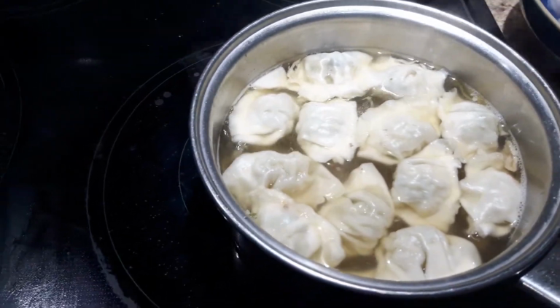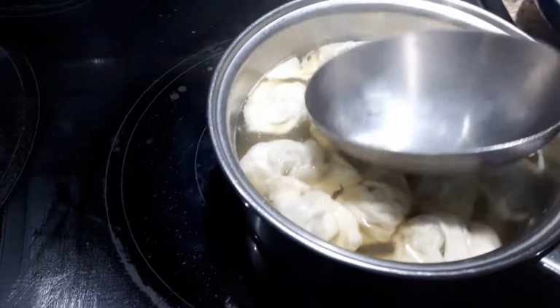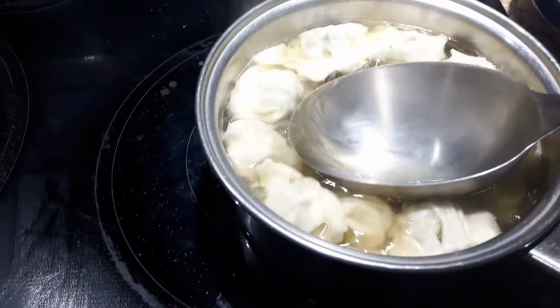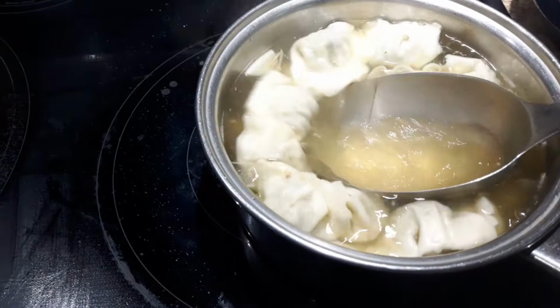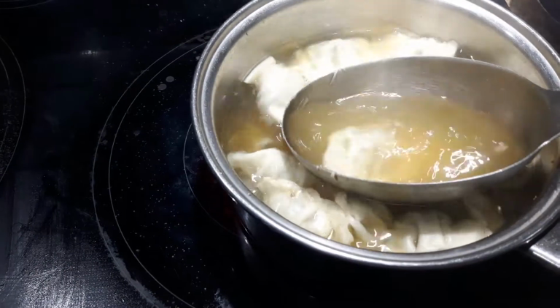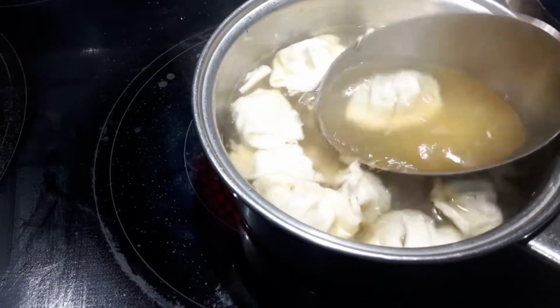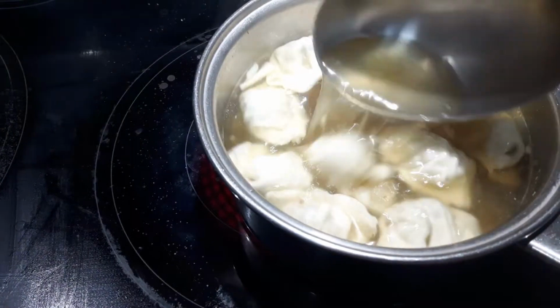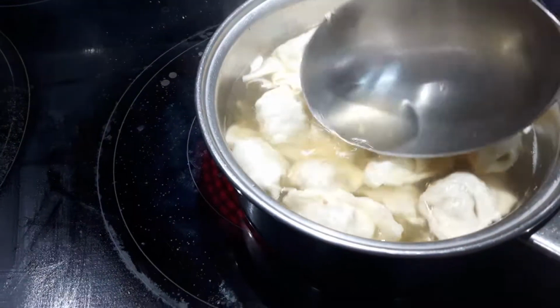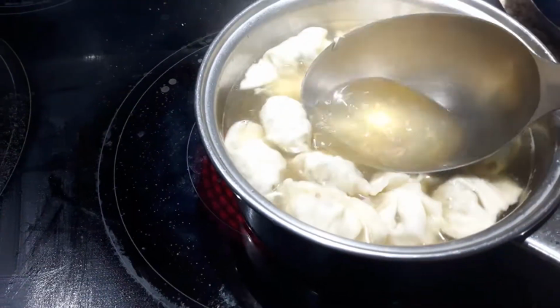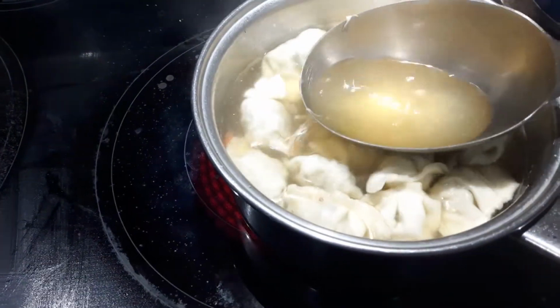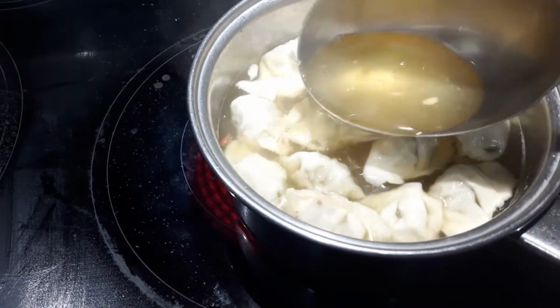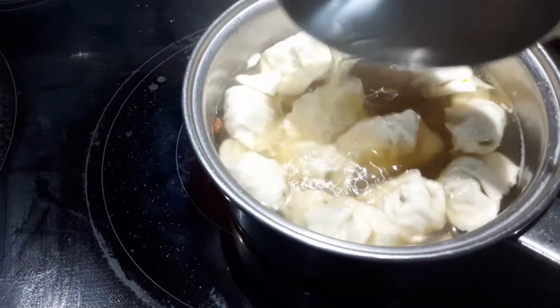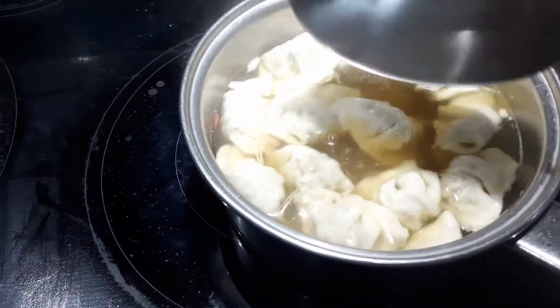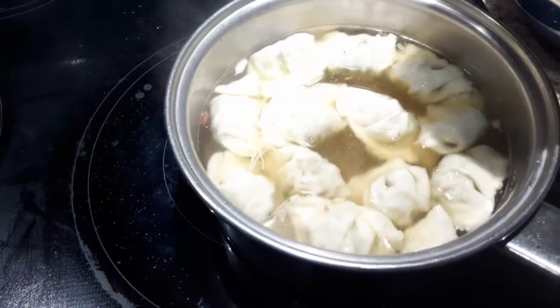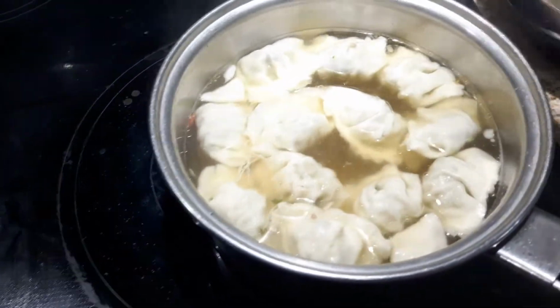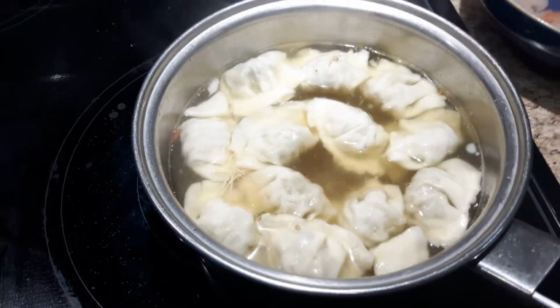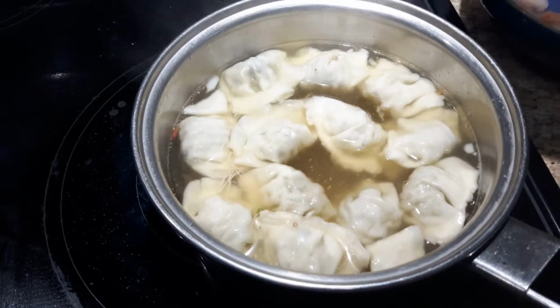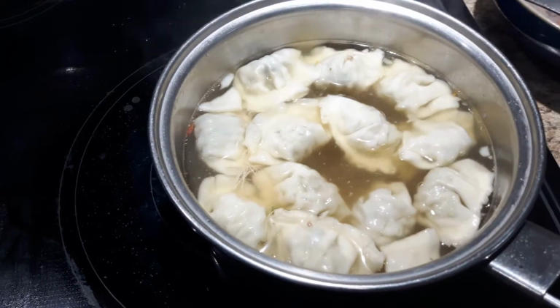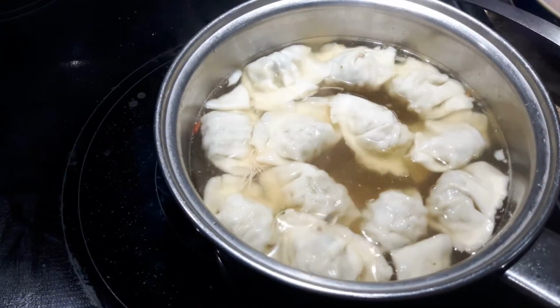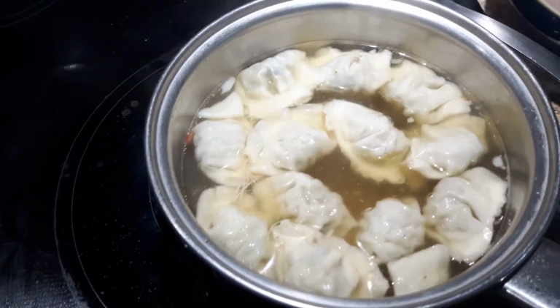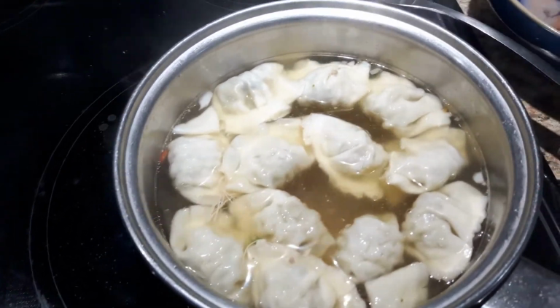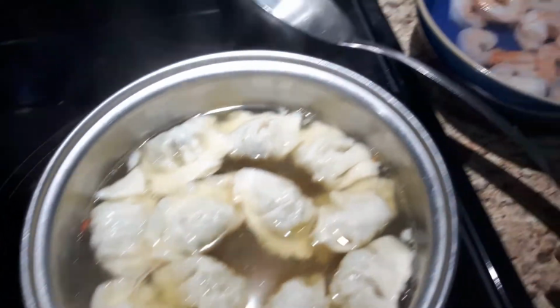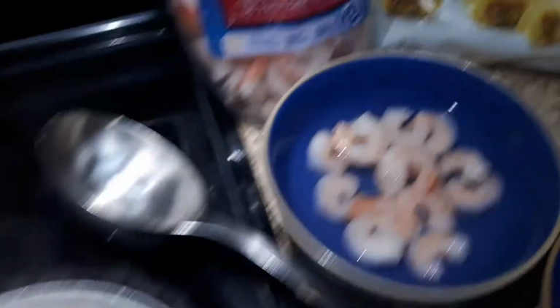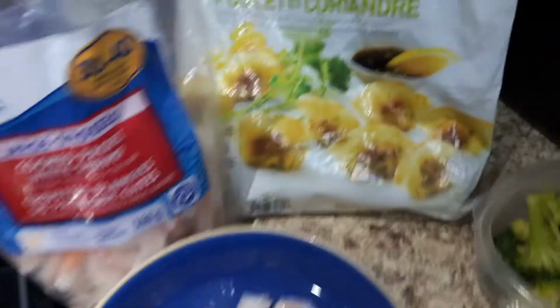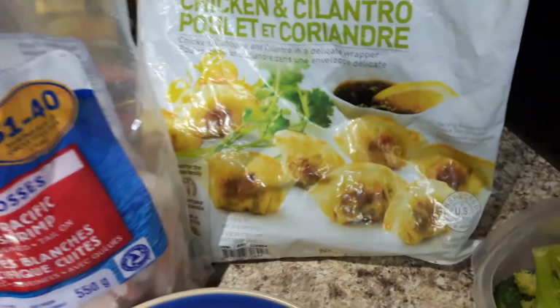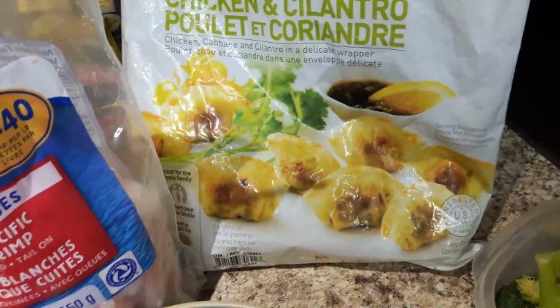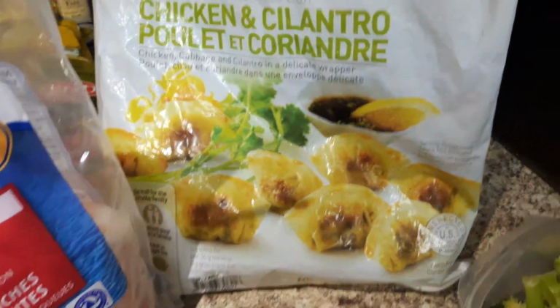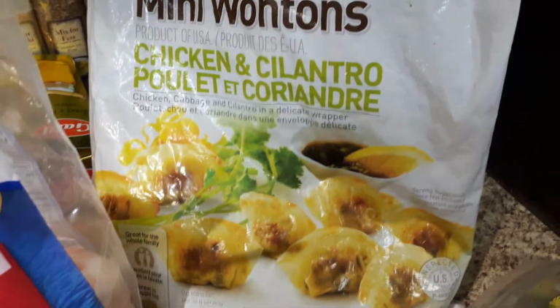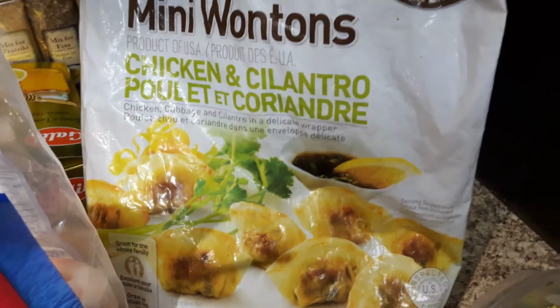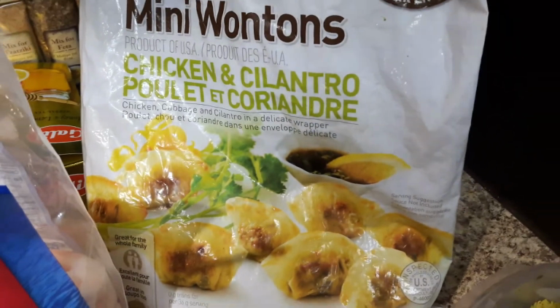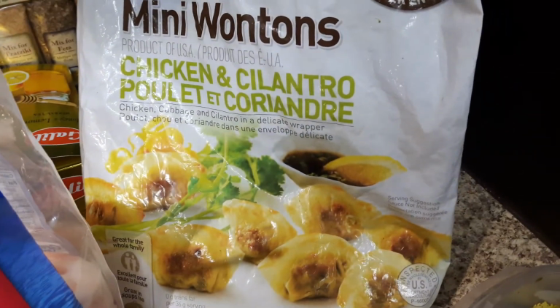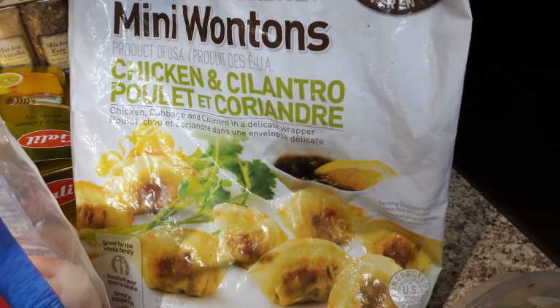I've made my own chicken broth — you can see it's very rich and delicious, and you can find that recipe on my YouTube channel. I'm using the mini wontons, chicken and cilantro flavor, that I buy at Costco.